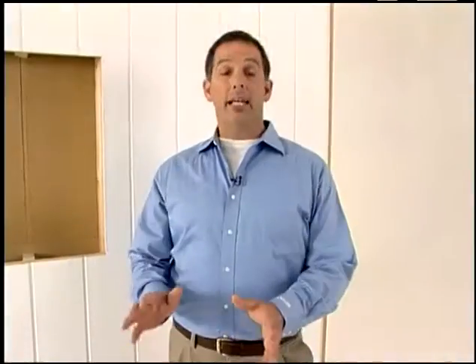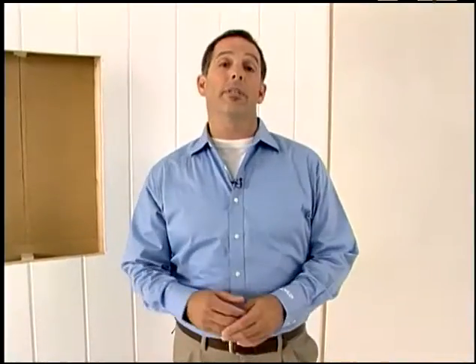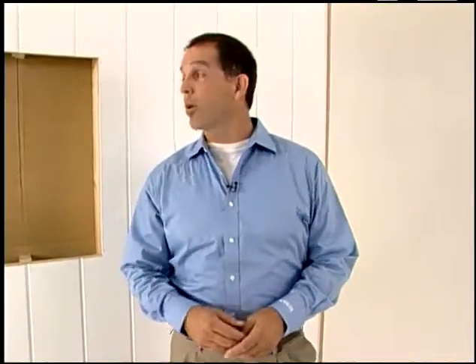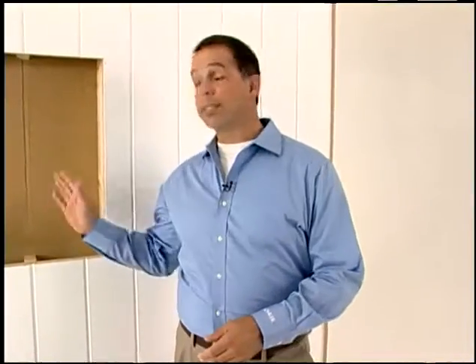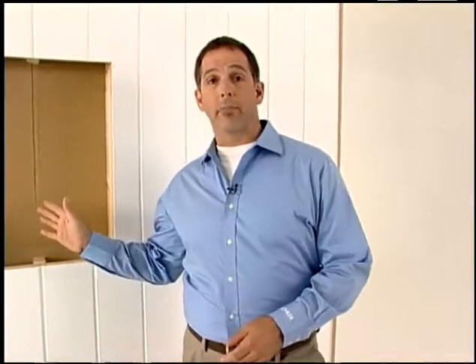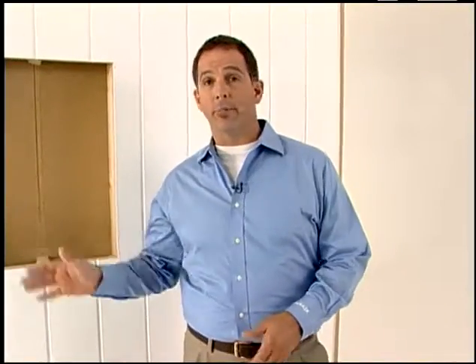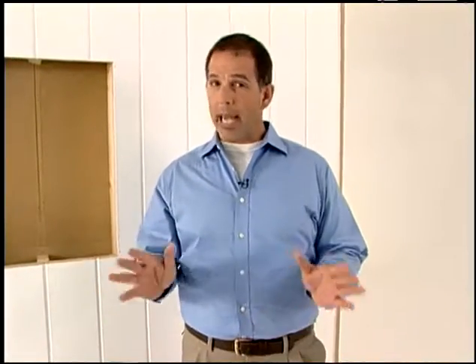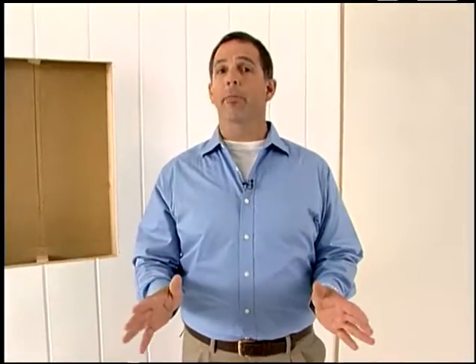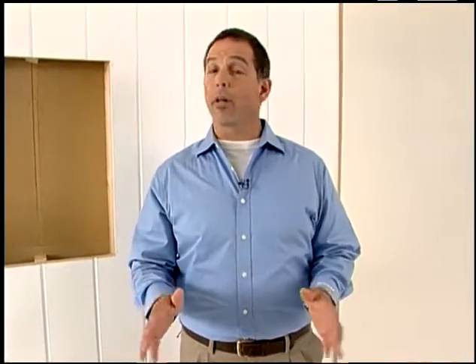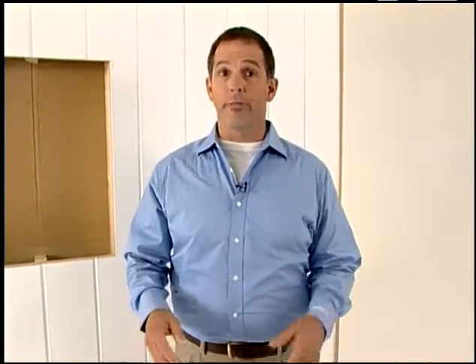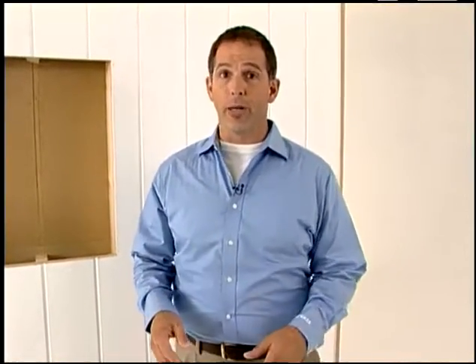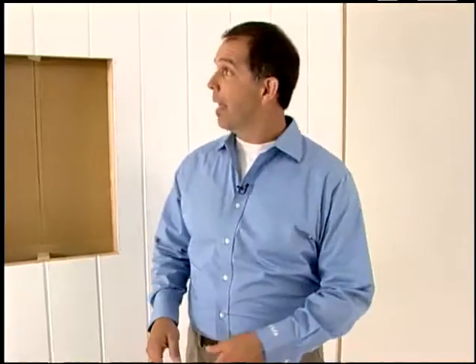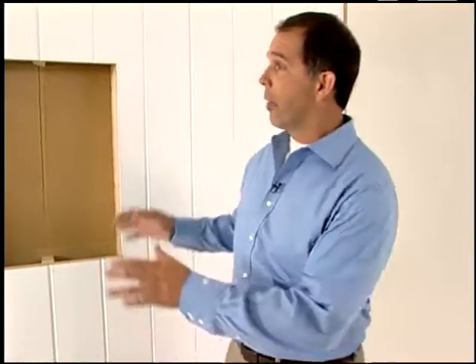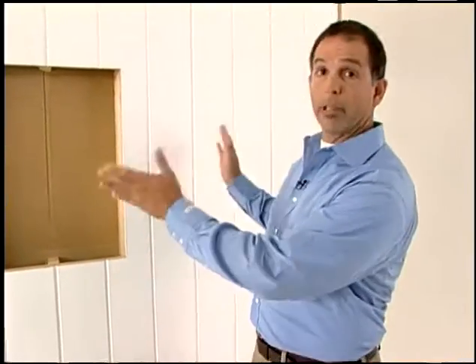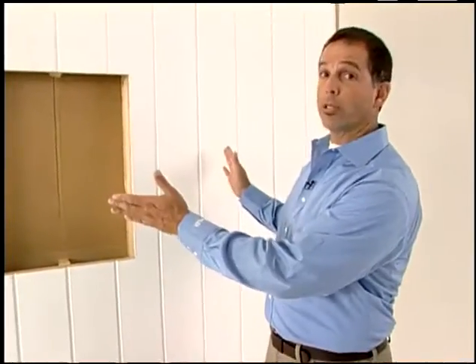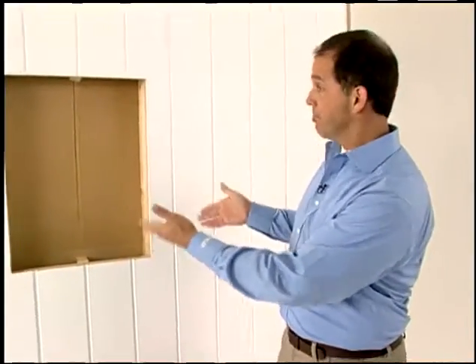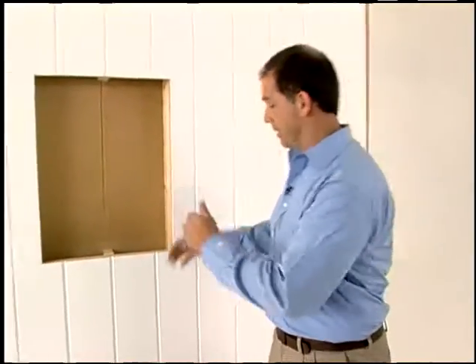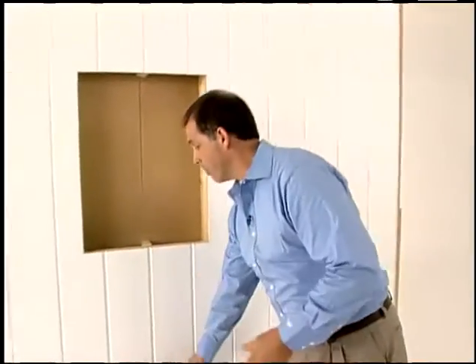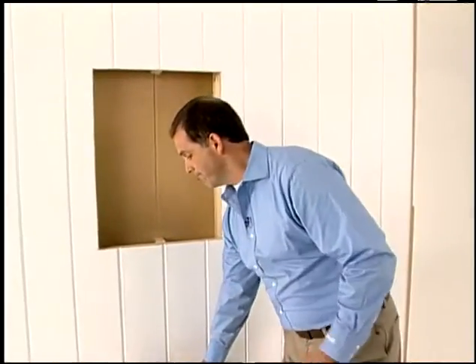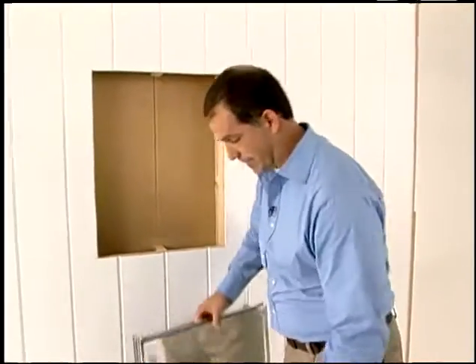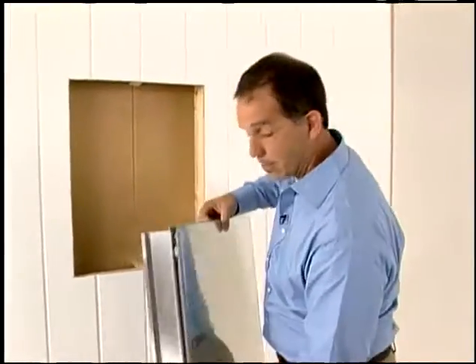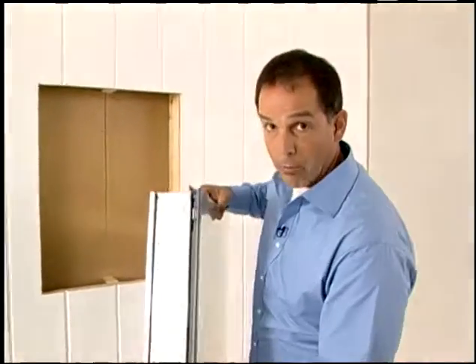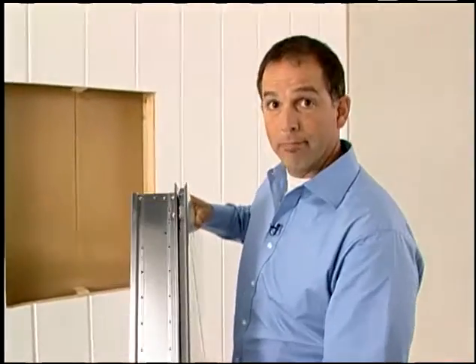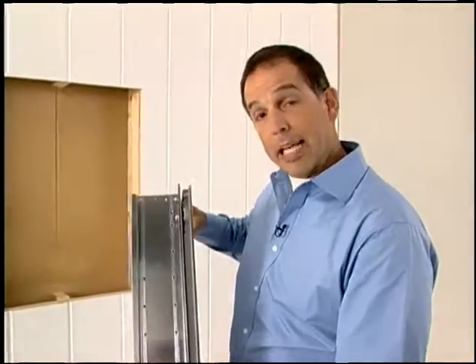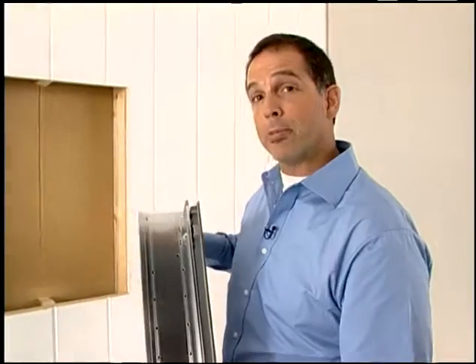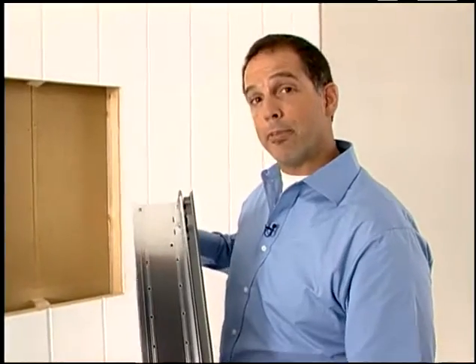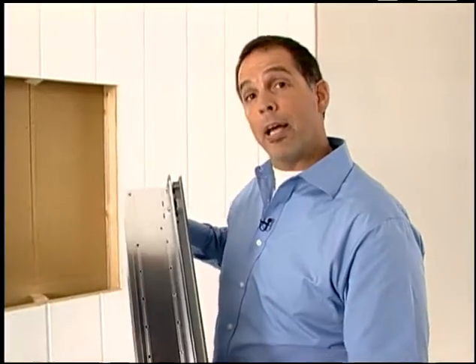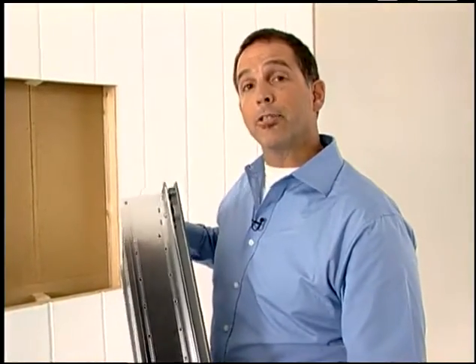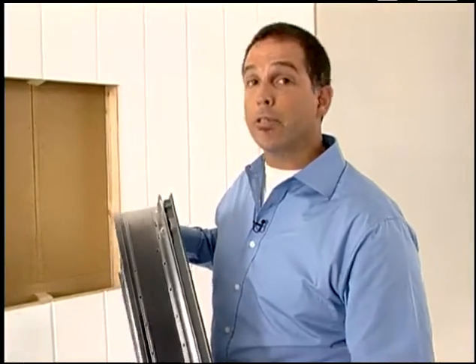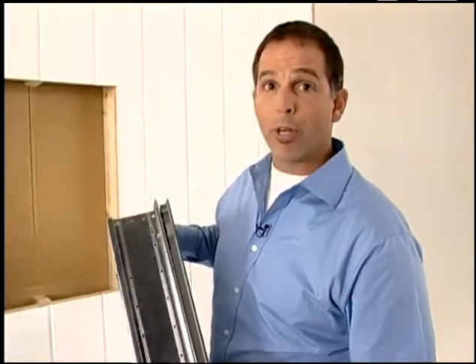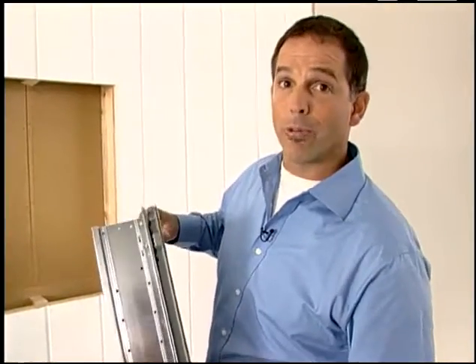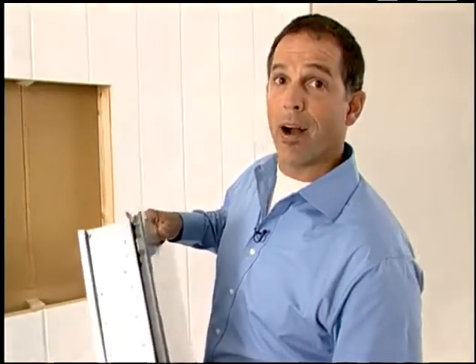Today I'm going to demonstrate a recessed application, but the cabinet can be mounted on a surface as well. We've completed our wall treatment and left an opening sized to fit our model. Exact measurements can be found in the instructions or at Kohler.com.